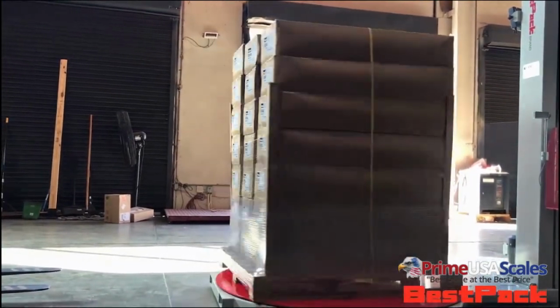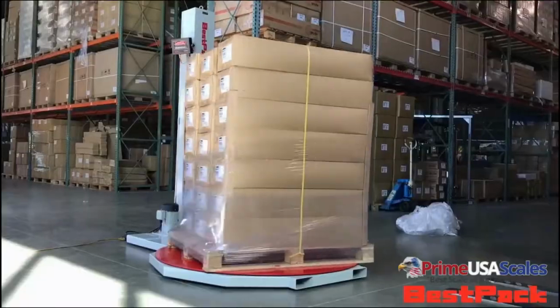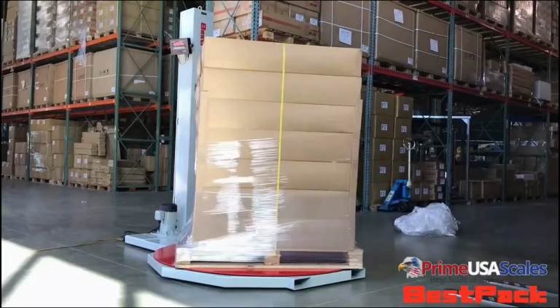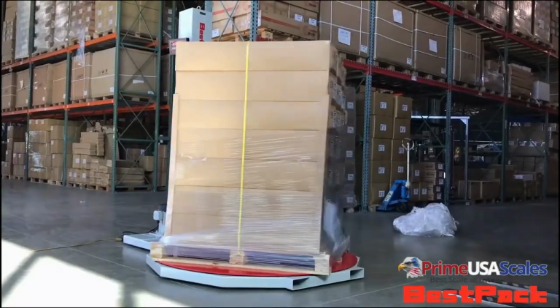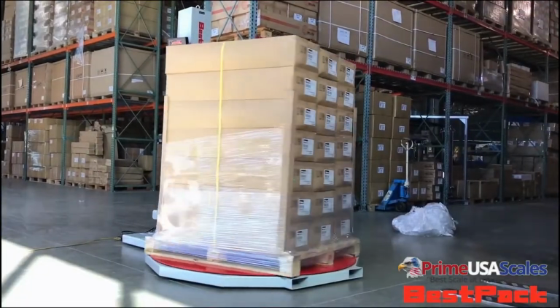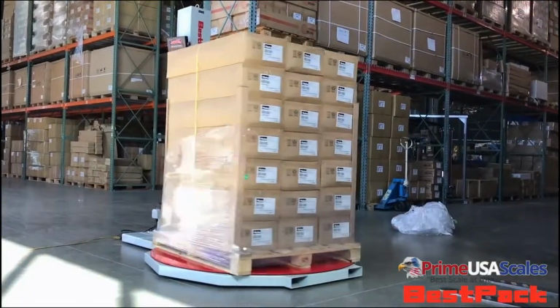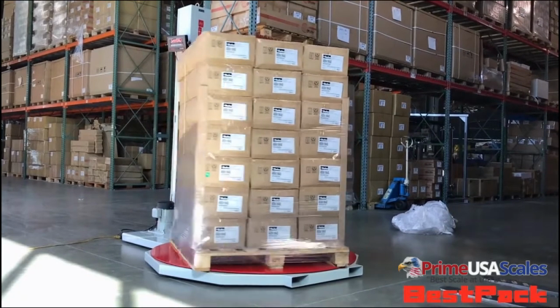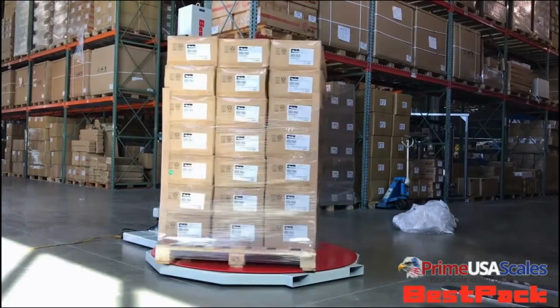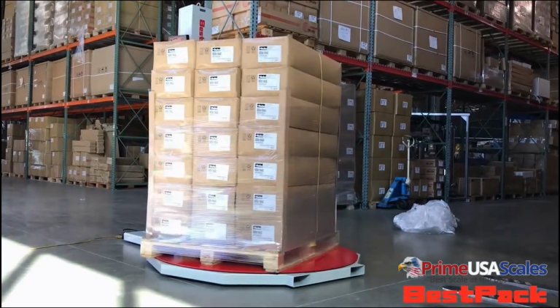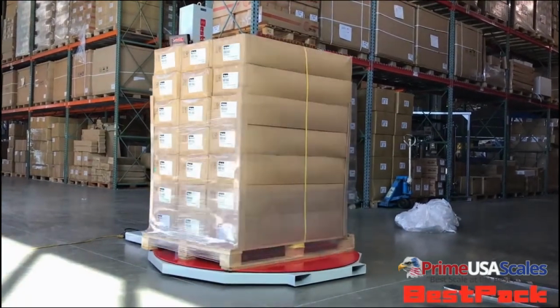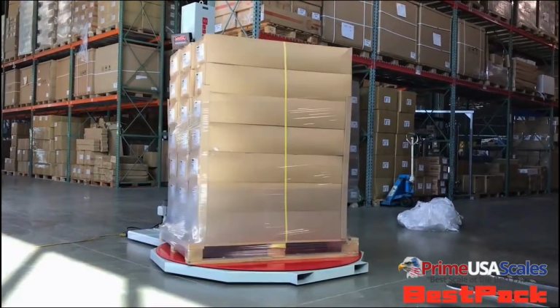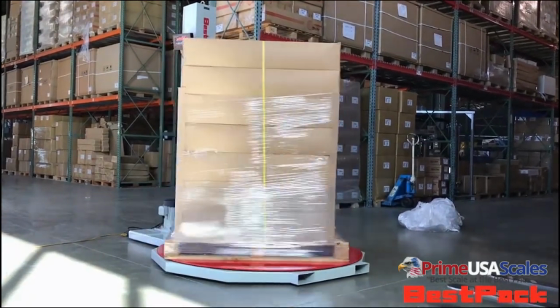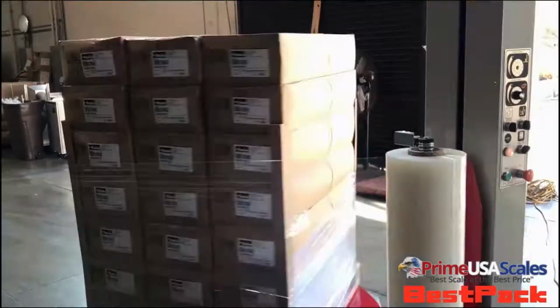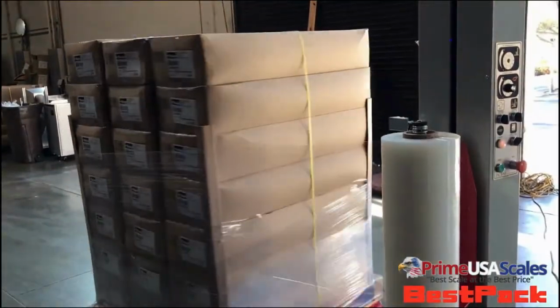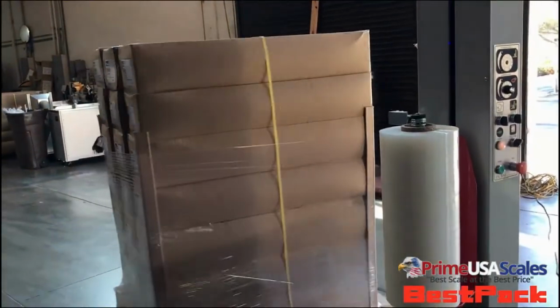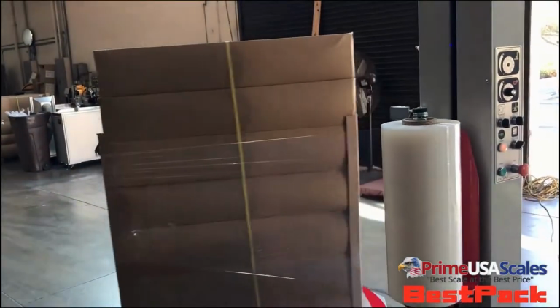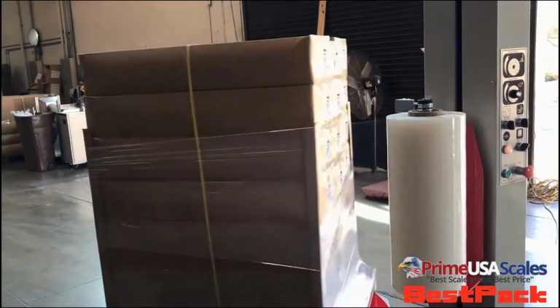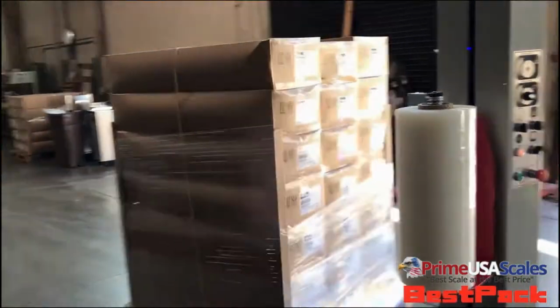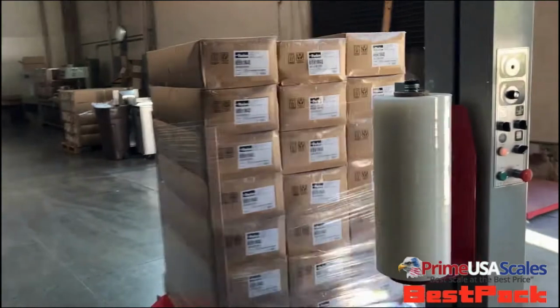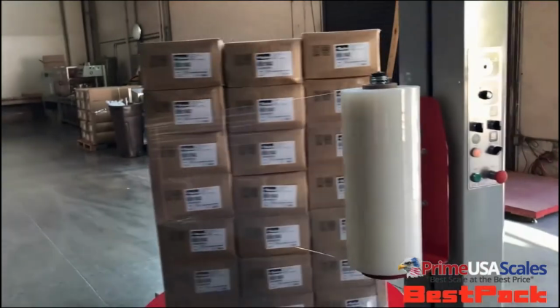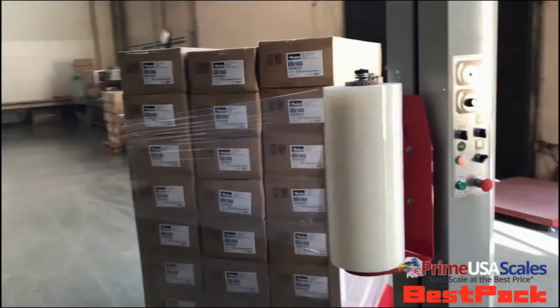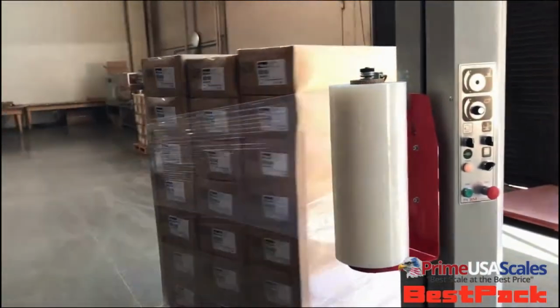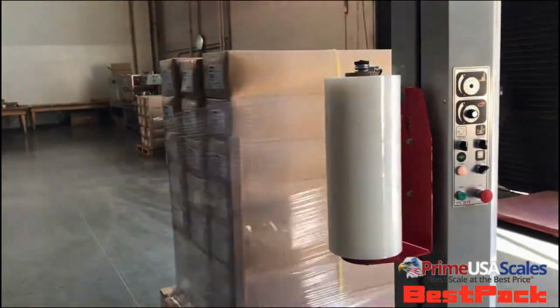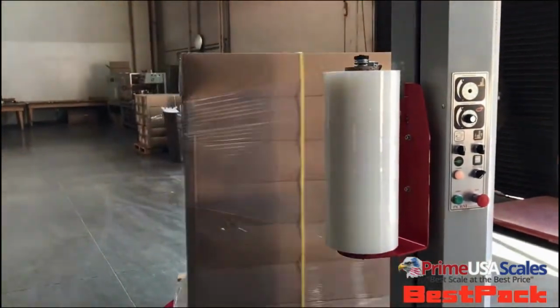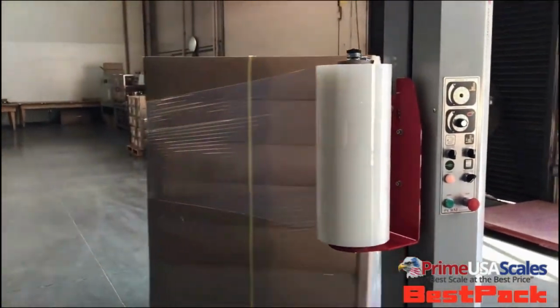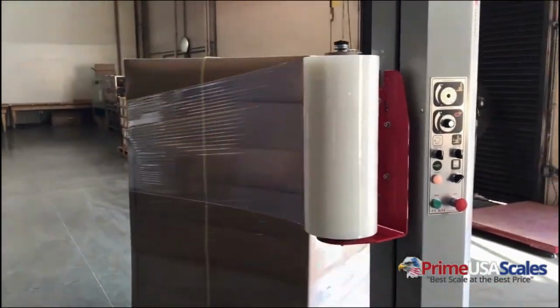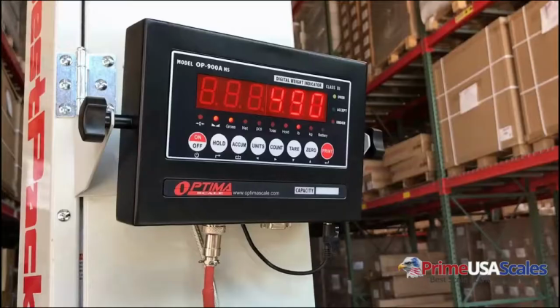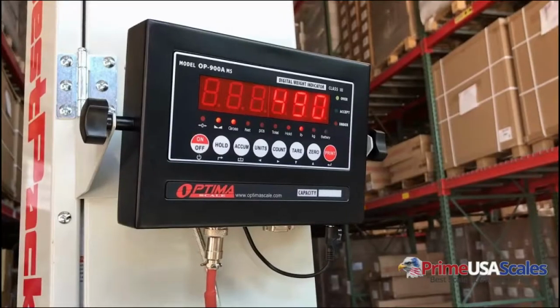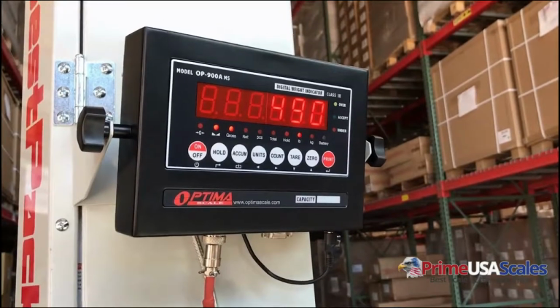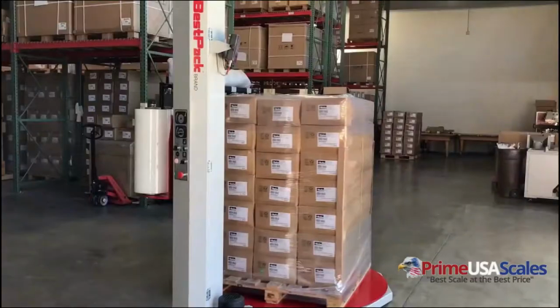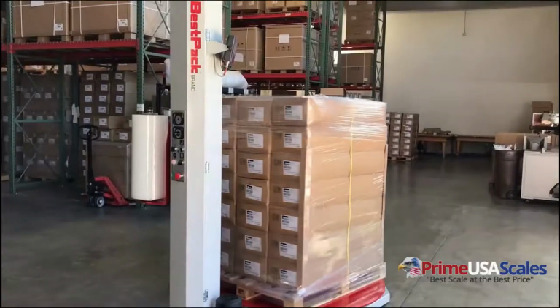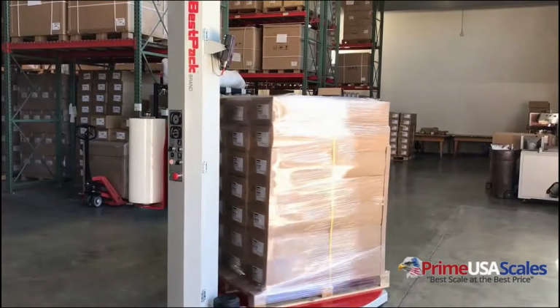you to get more wrap out of your actual wrap — up to 120%. What makes this different from all other pallet wrappers is that it features a built-in scale that allows you to wrap your pallets and get the weight at the same time.